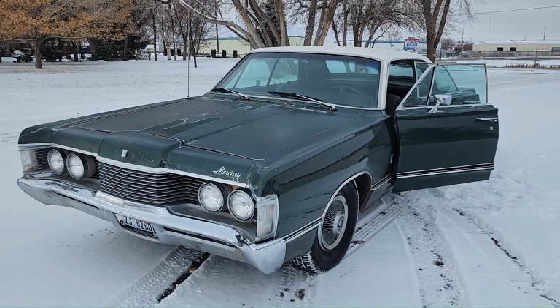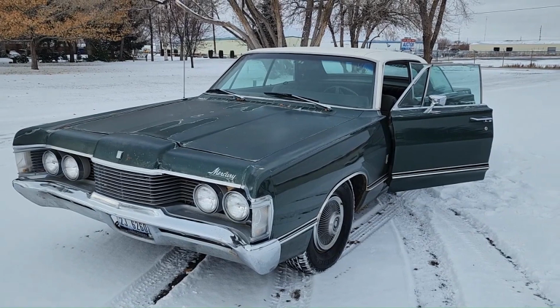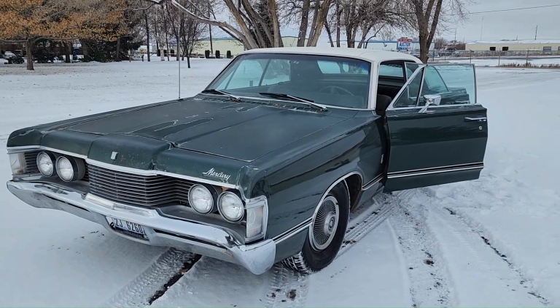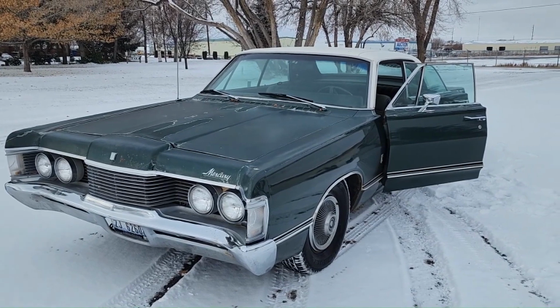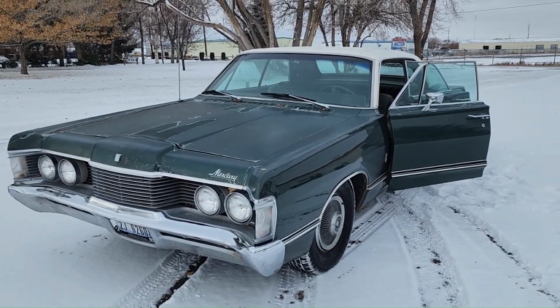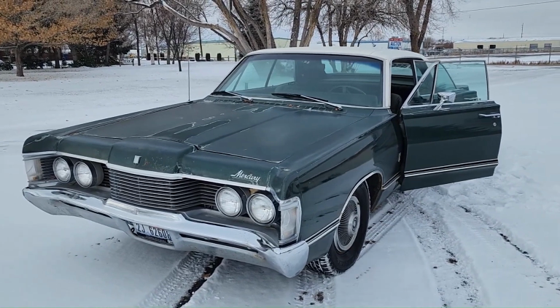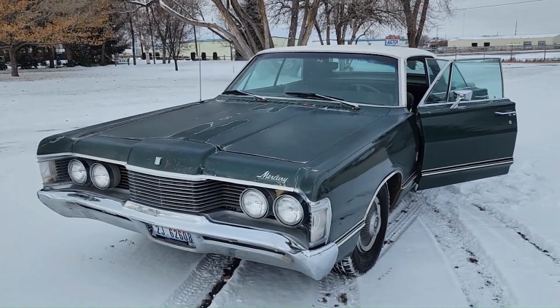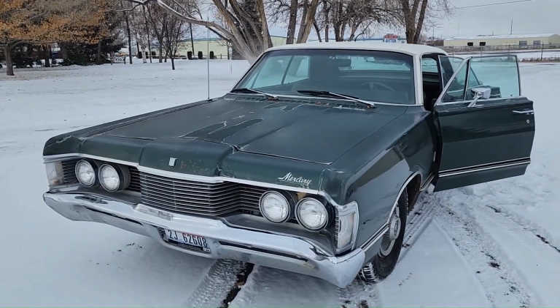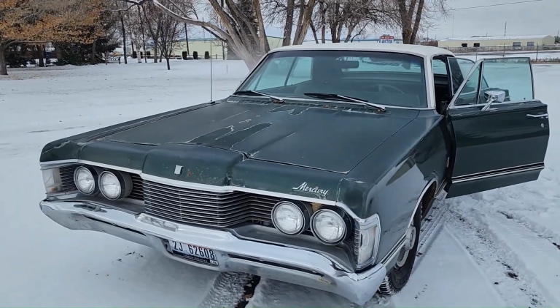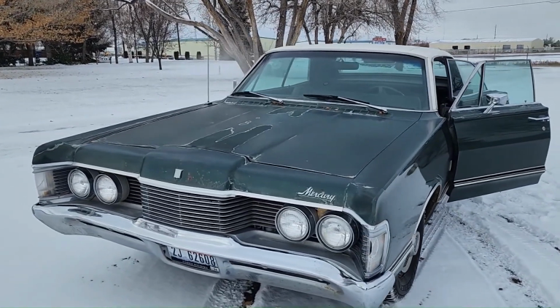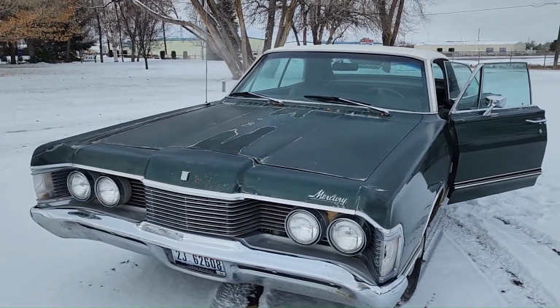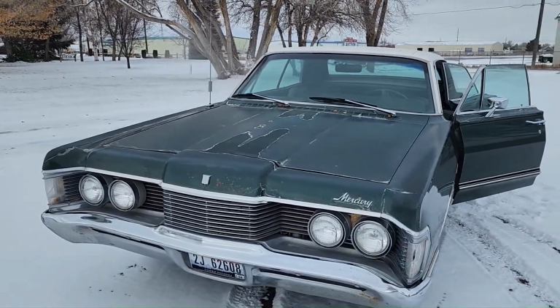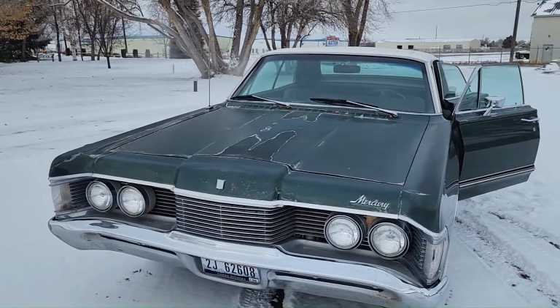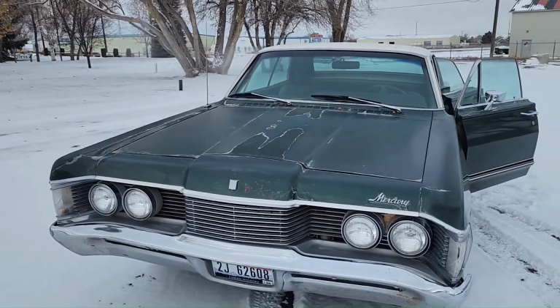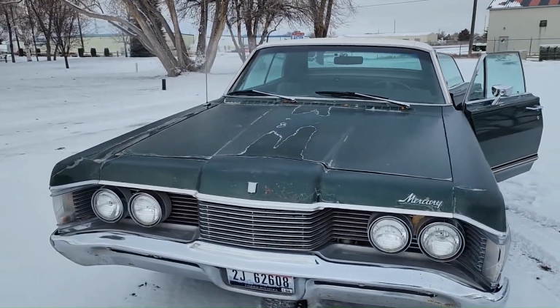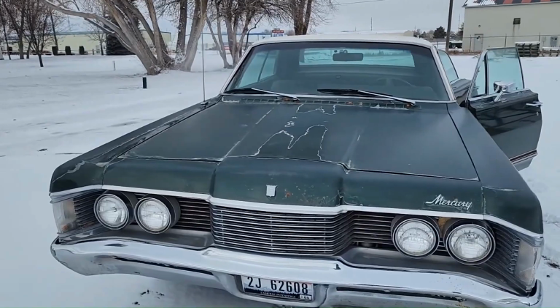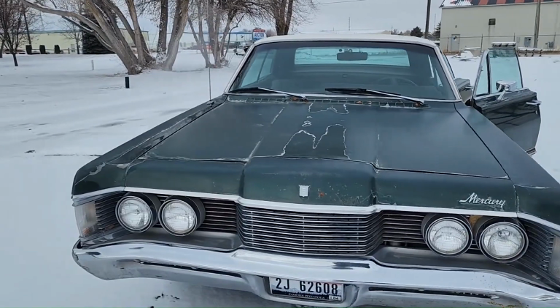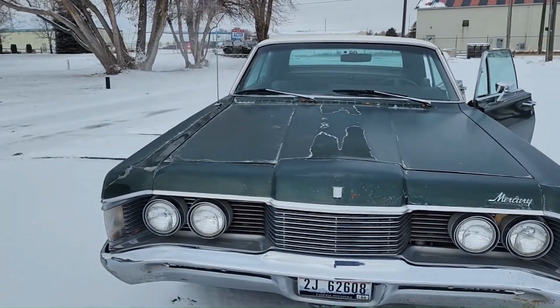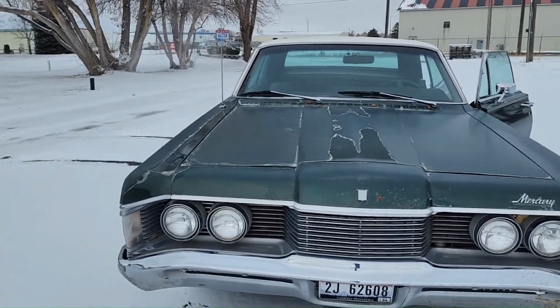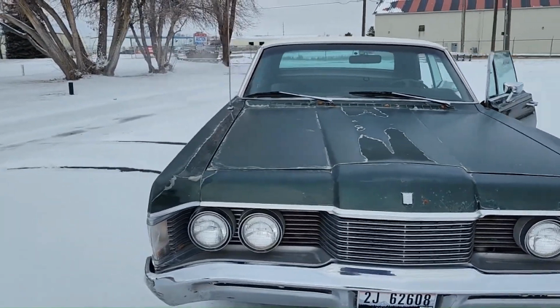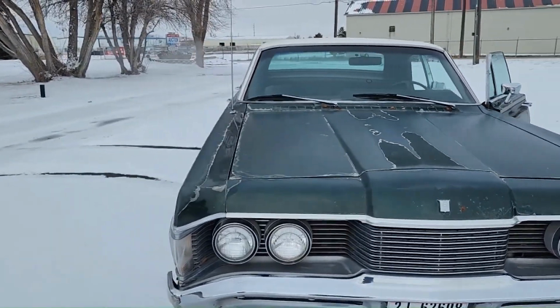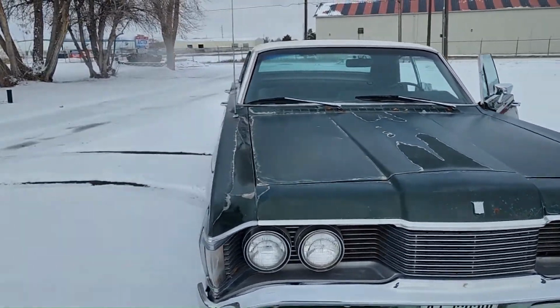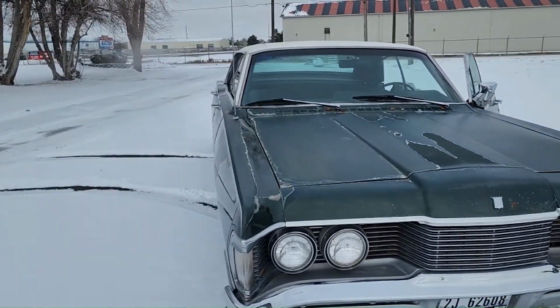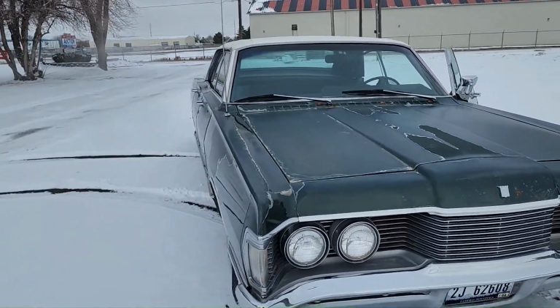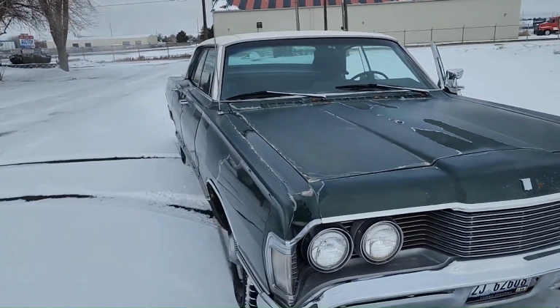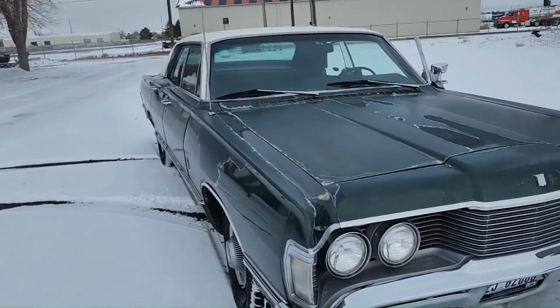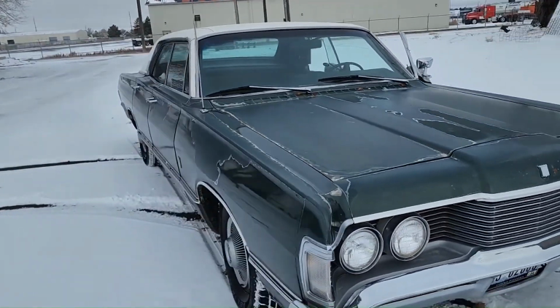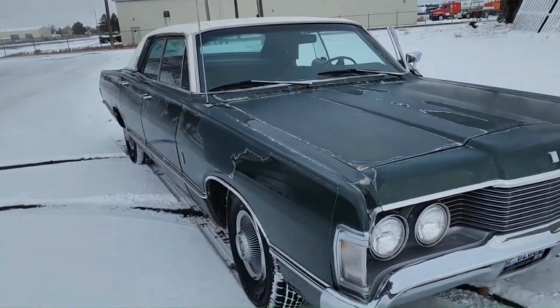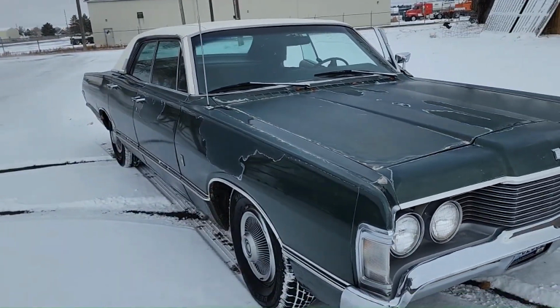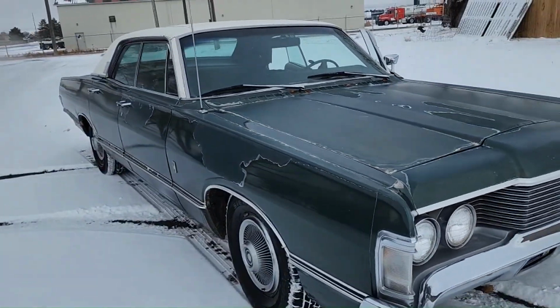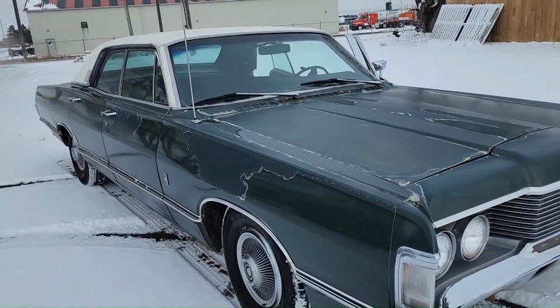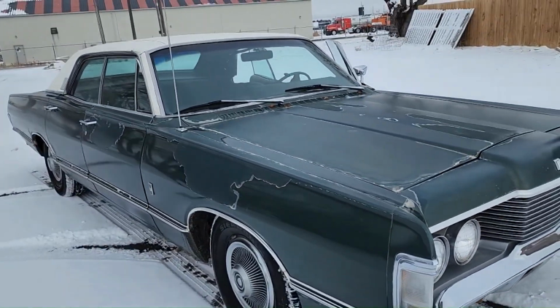Hey guys, this is Joe at the Idaho Auction Barn. We've got a Mercury Park Lane that we're going to be selling today. I'm going to start my test drive video on the outside just because how much fun this little car is.